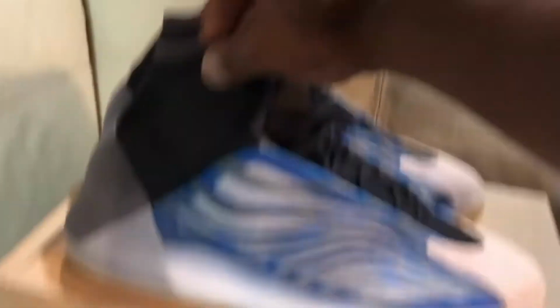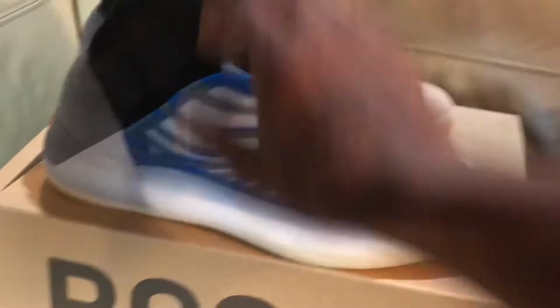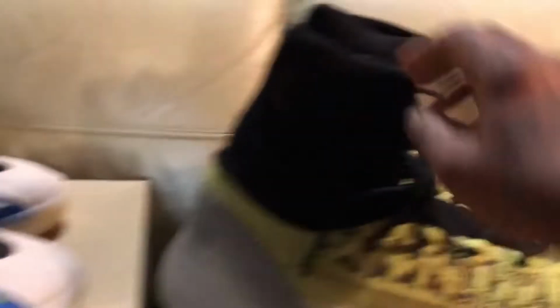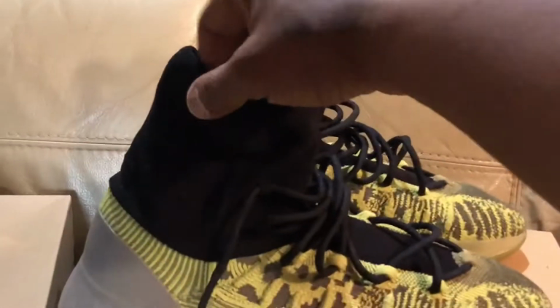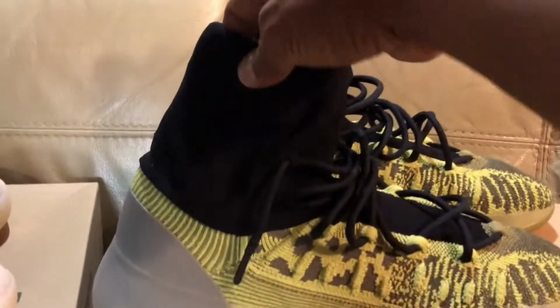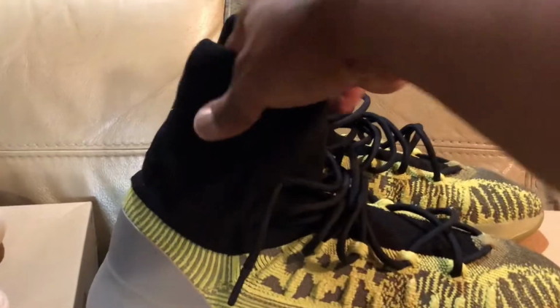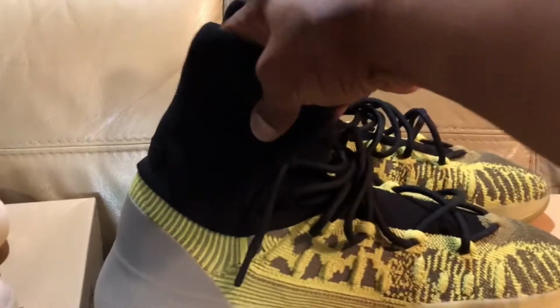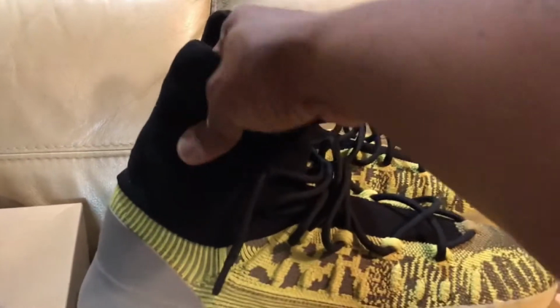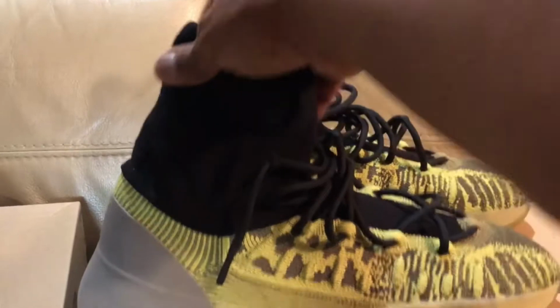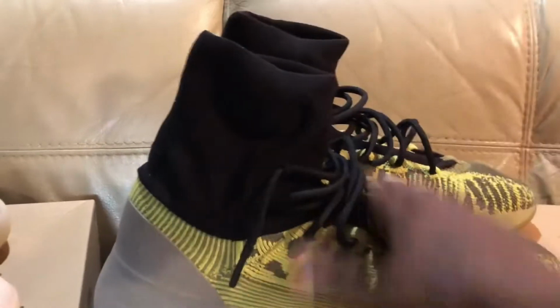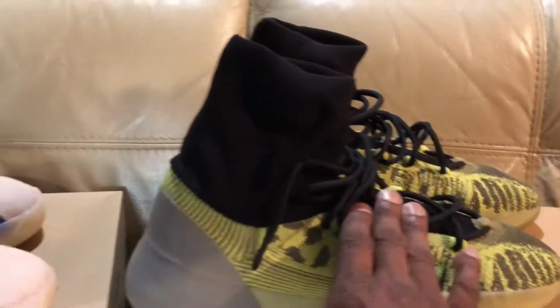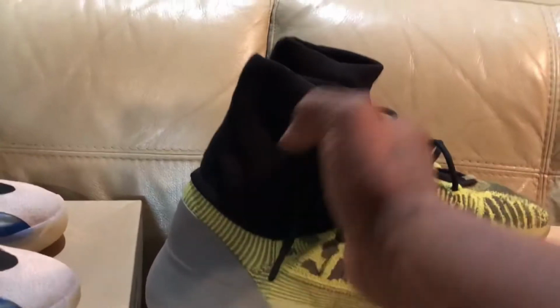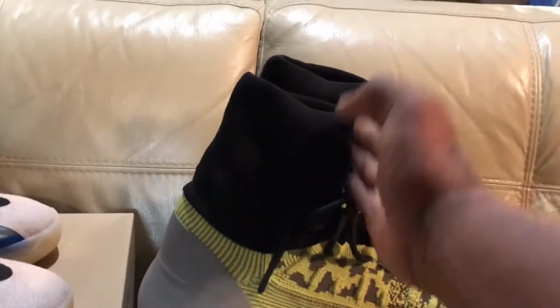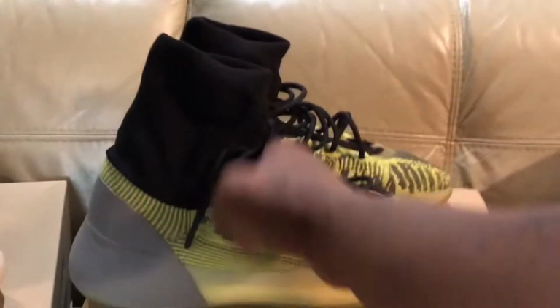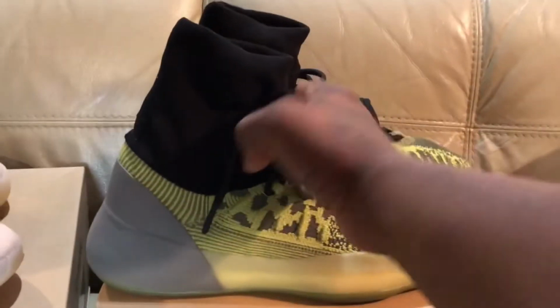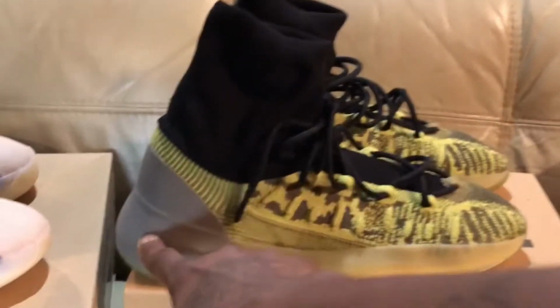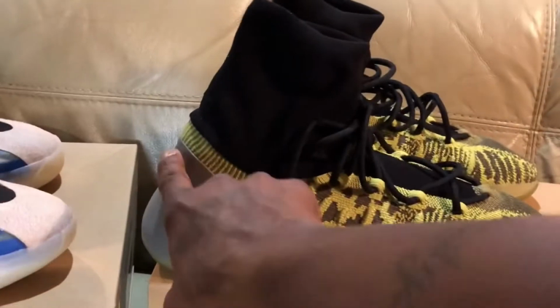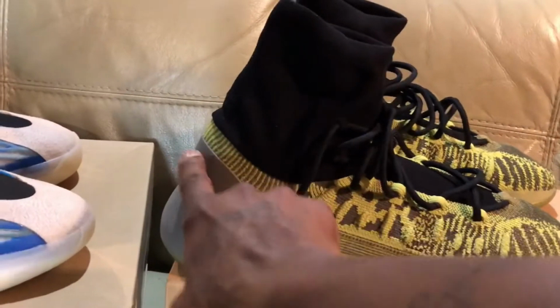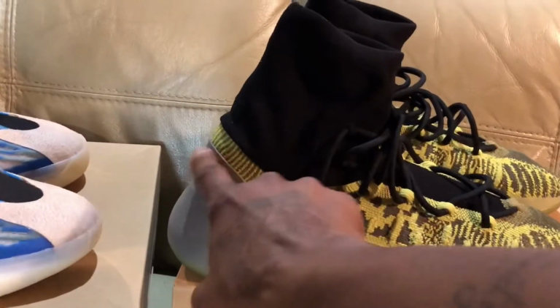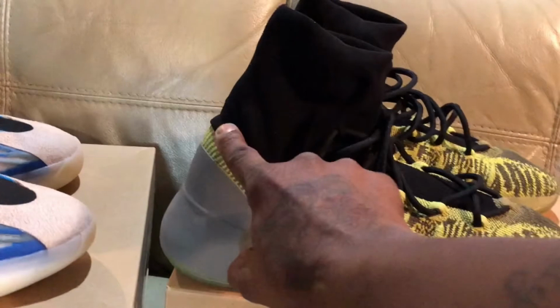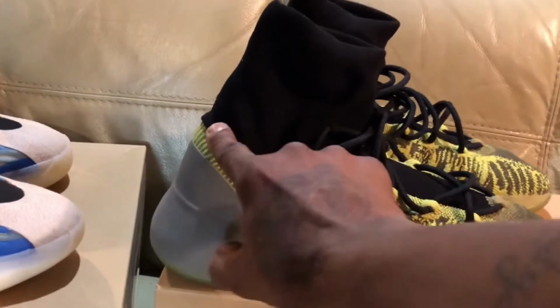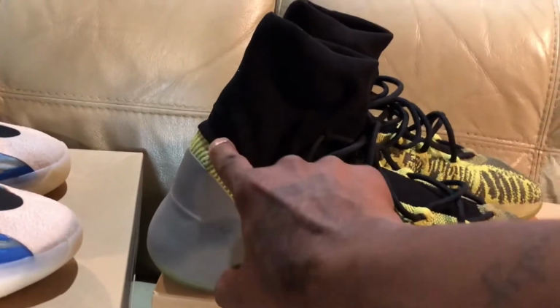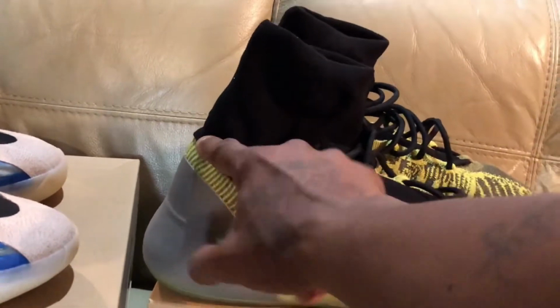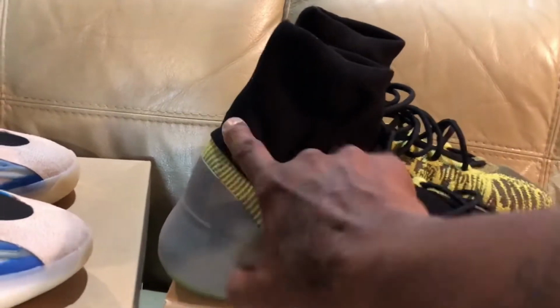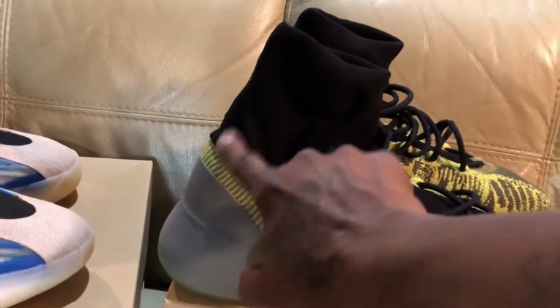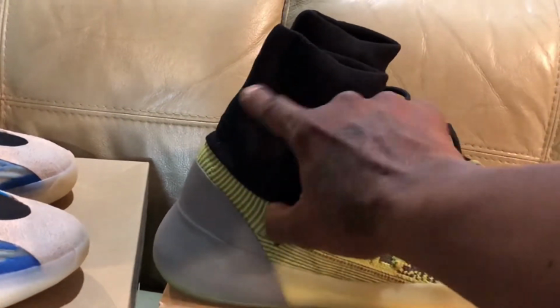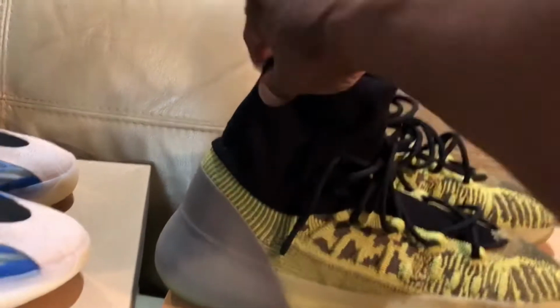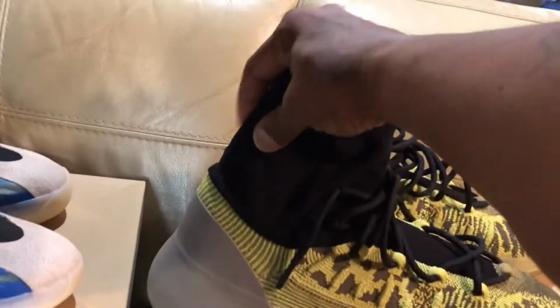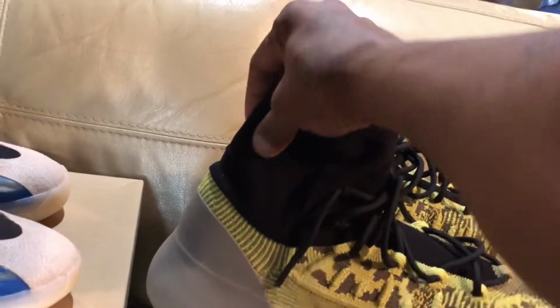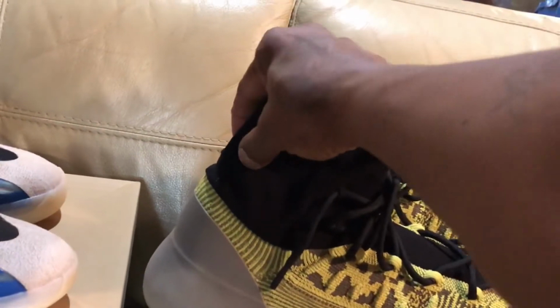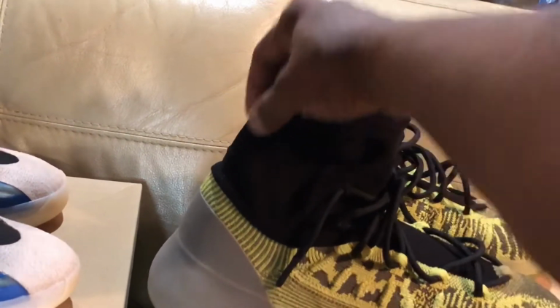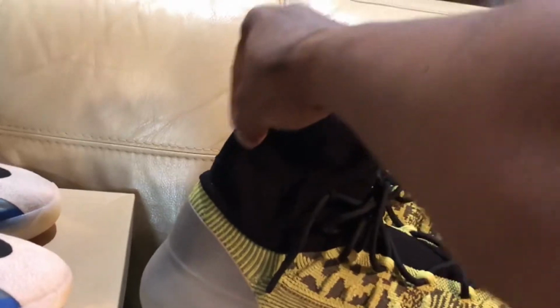and then this beautiful double-knitted padded sock. It comes up this way, so this part is not movable, and this part isn't movable either. It's only movable to about right here.